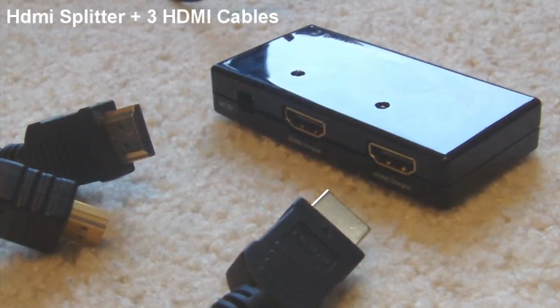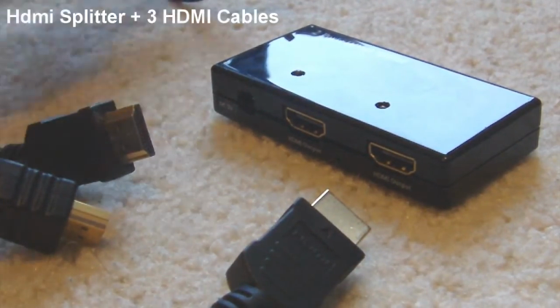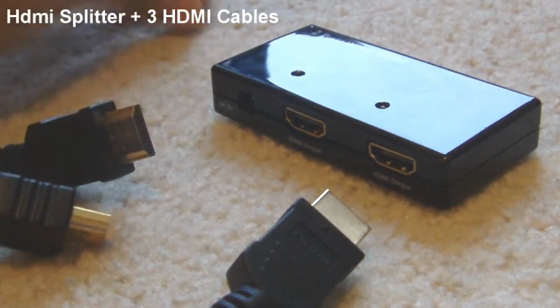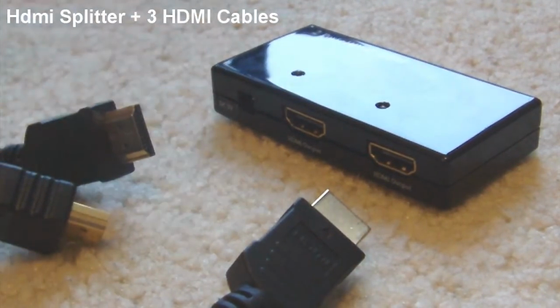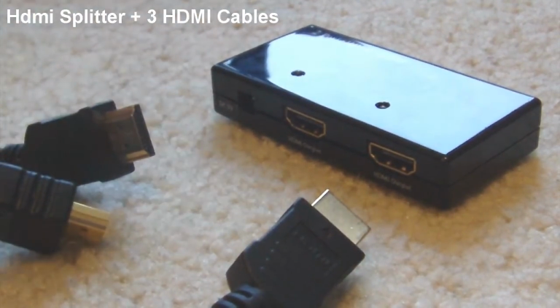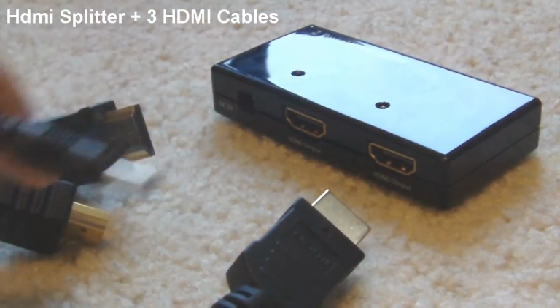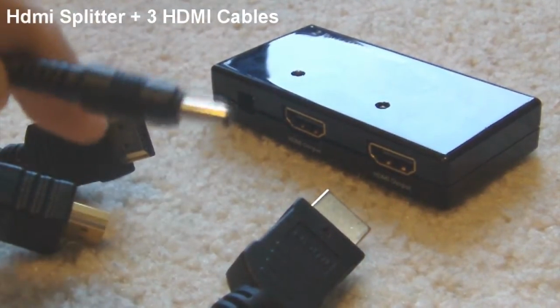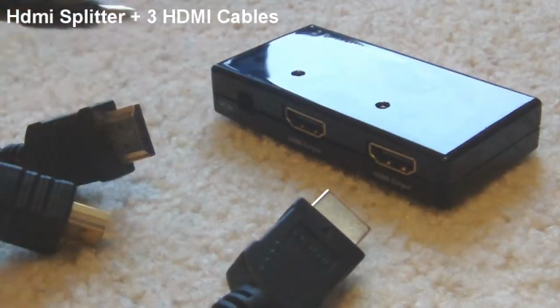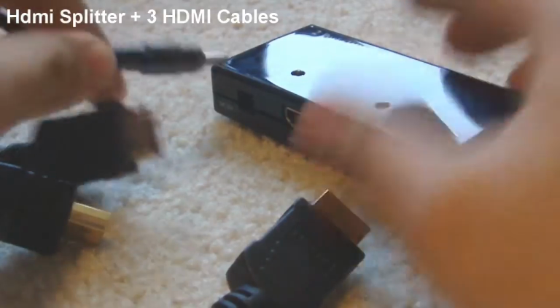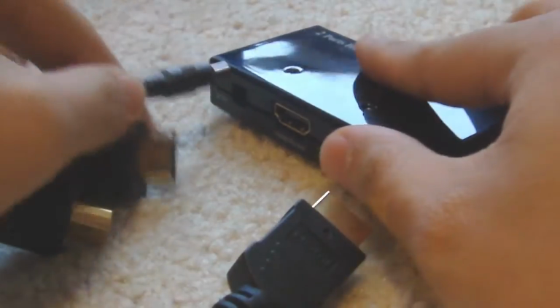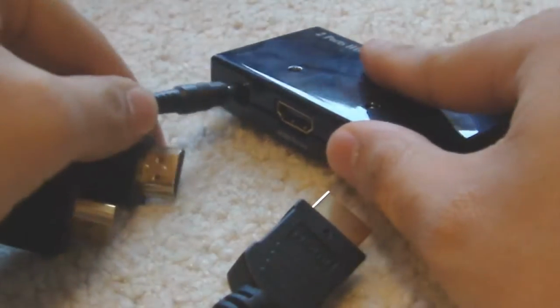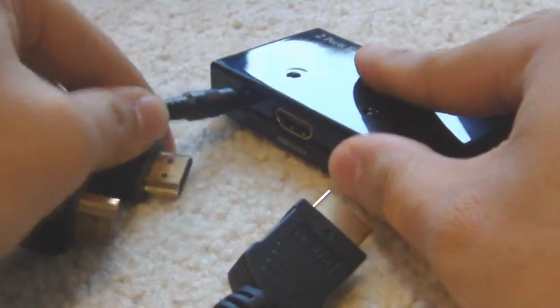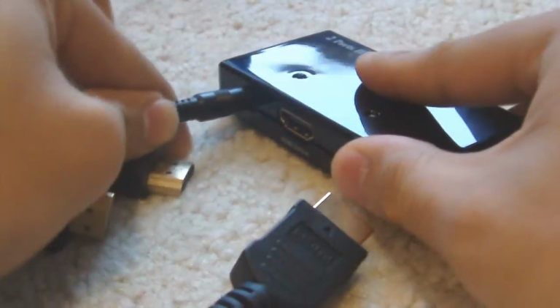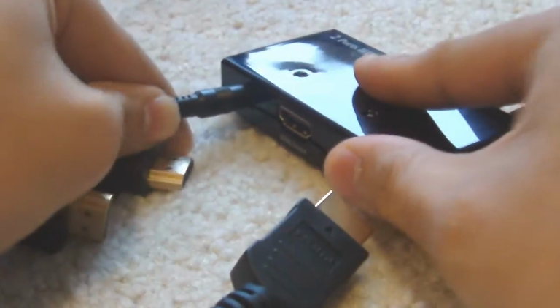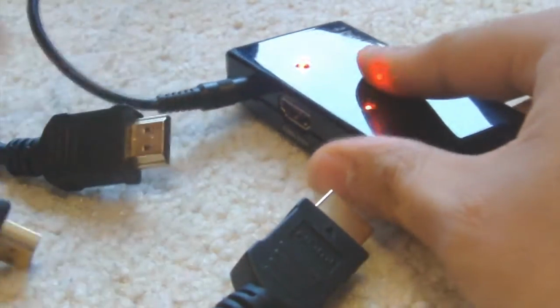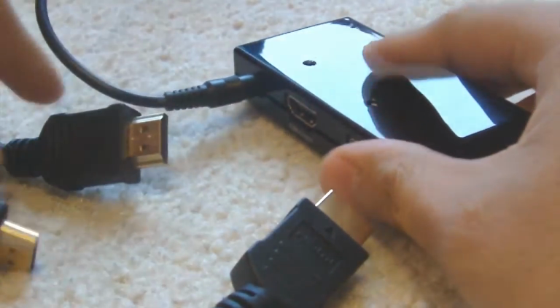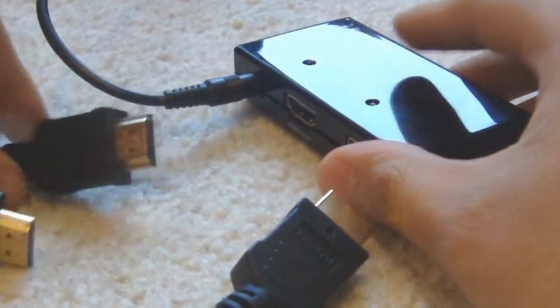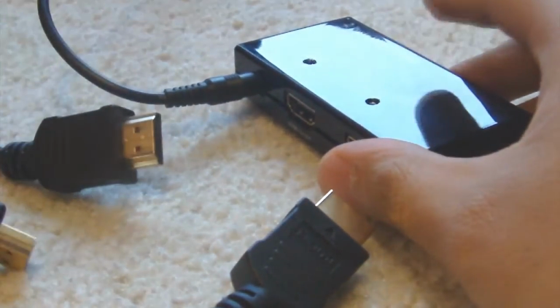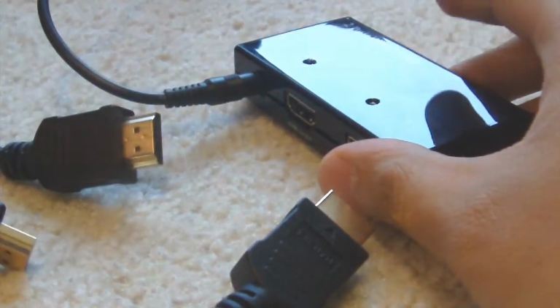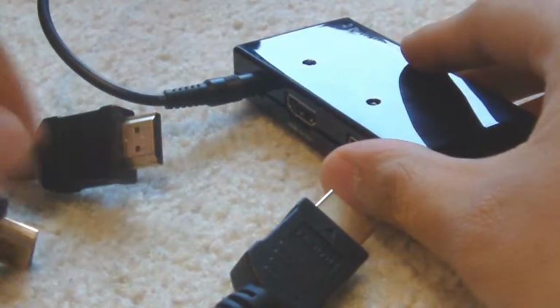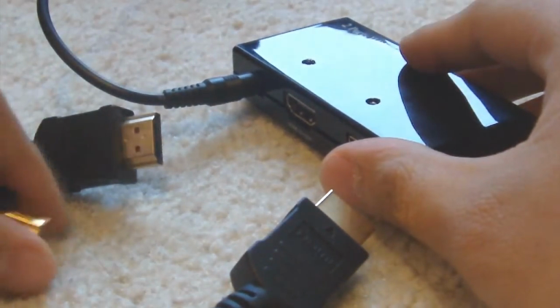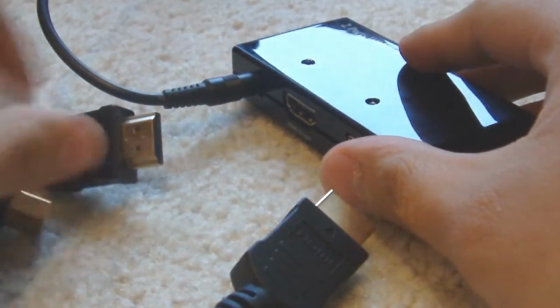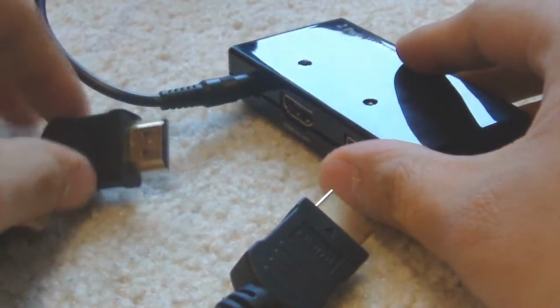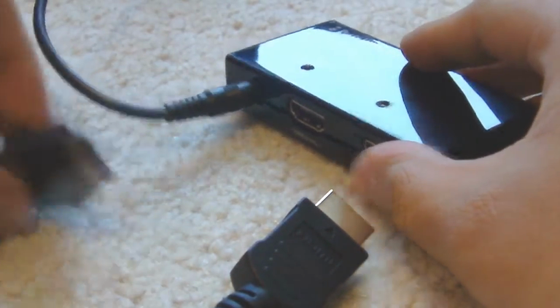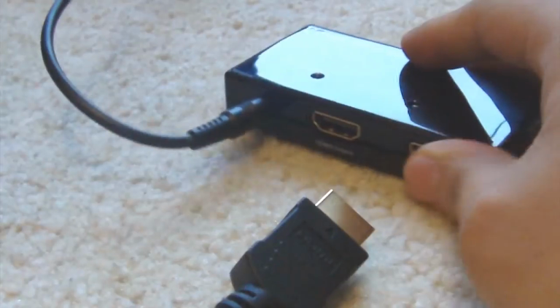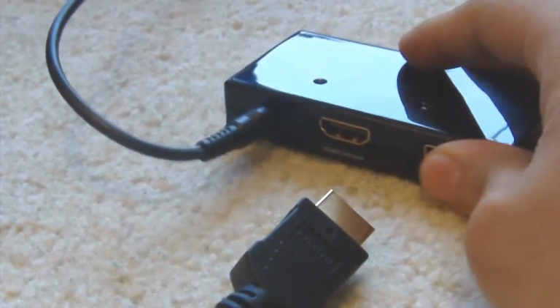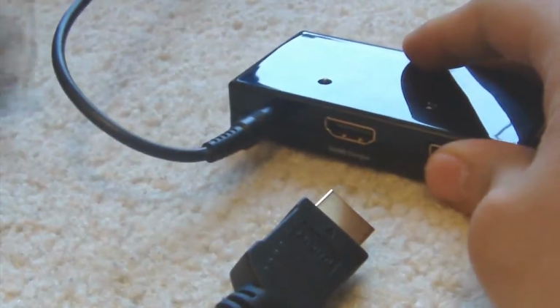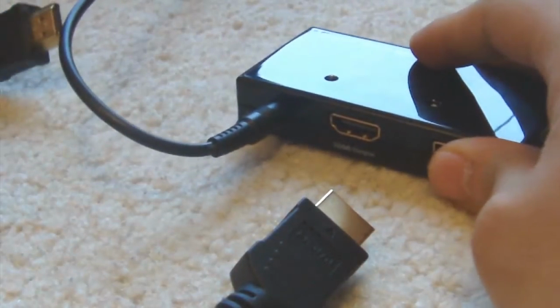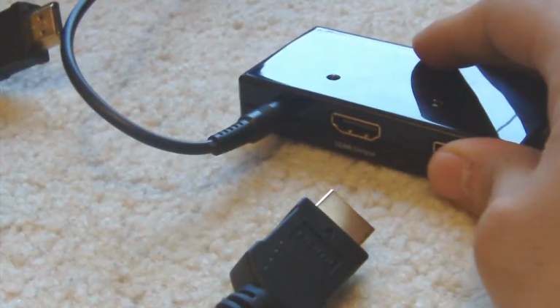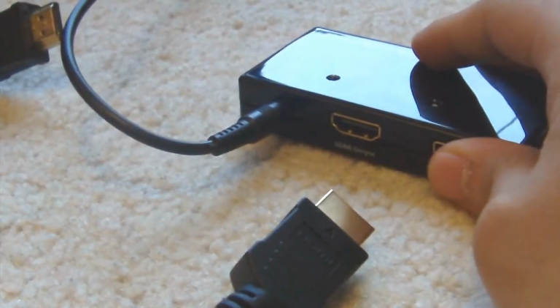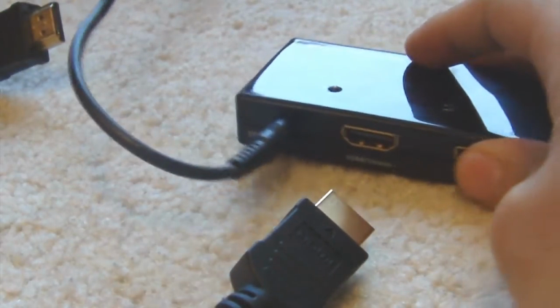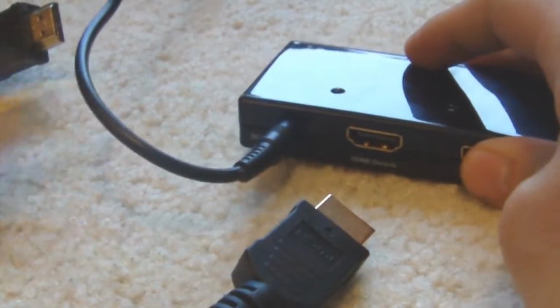What up YouTube, I have here a setup video of my capture card setup, of my Avermedia capture card.